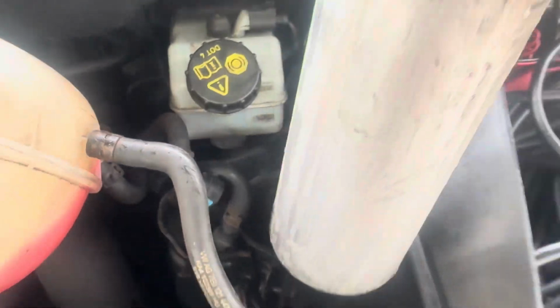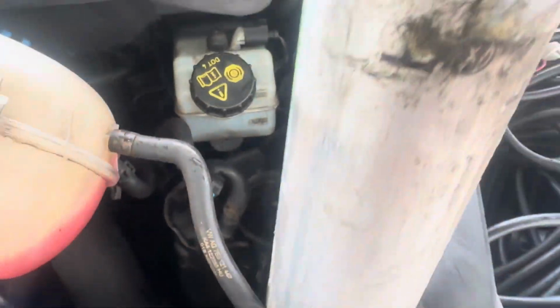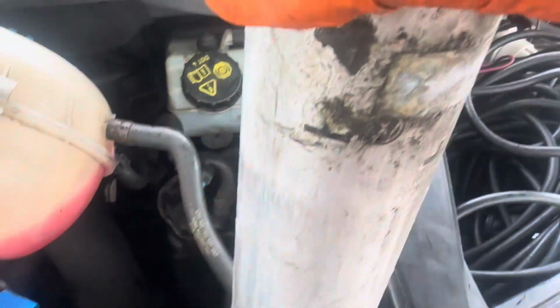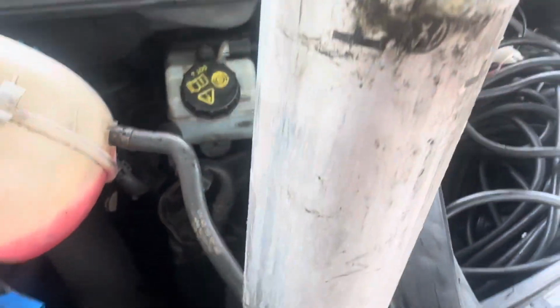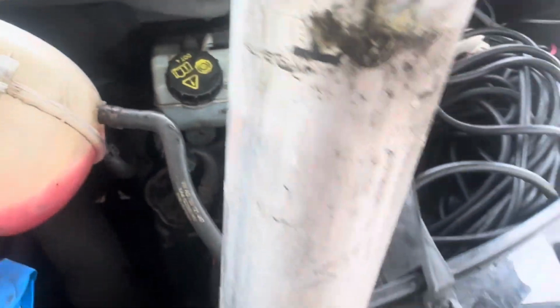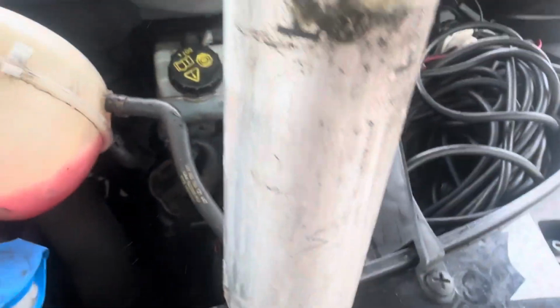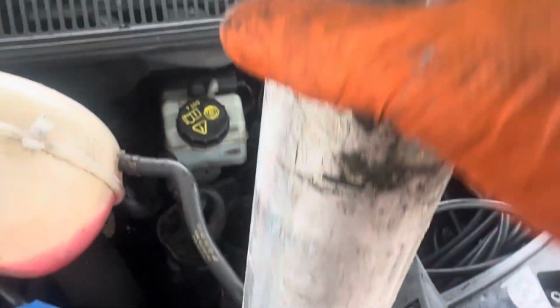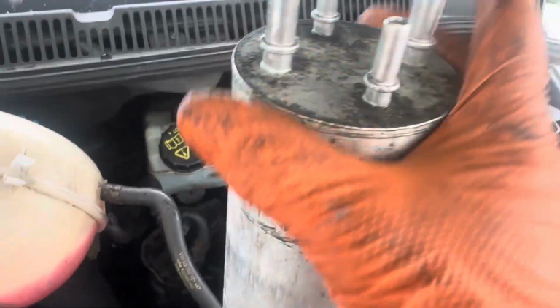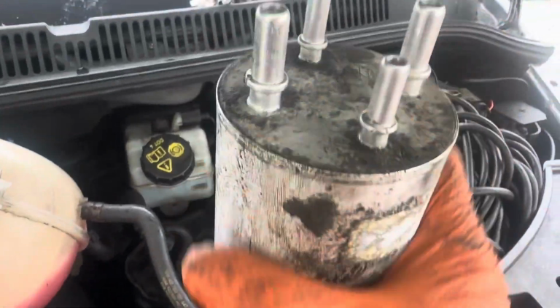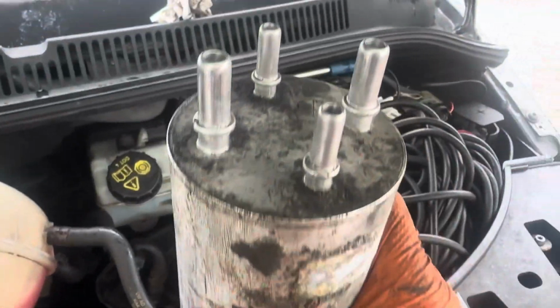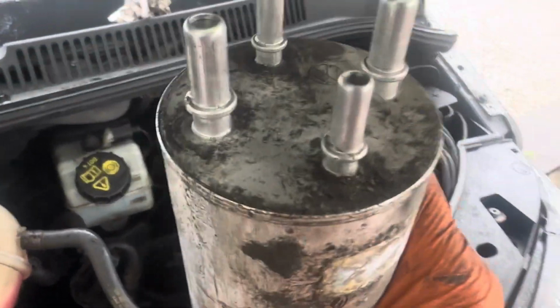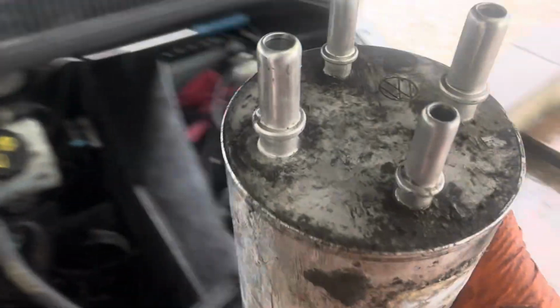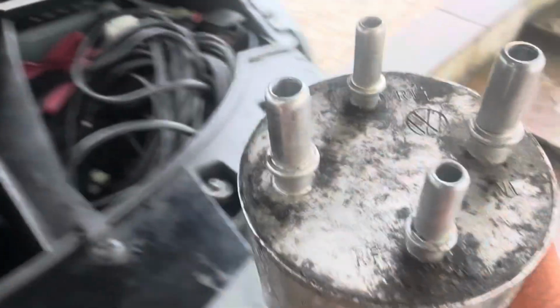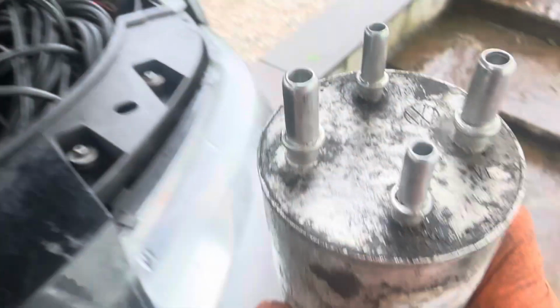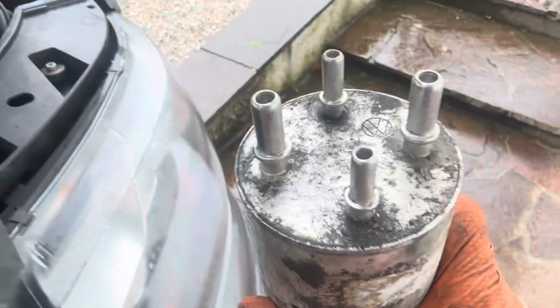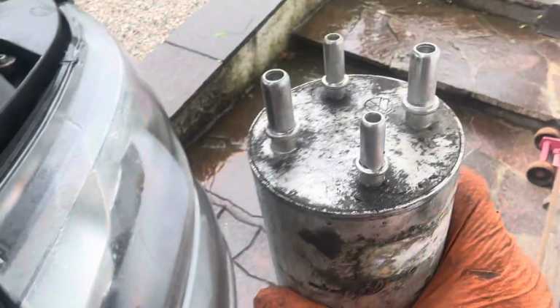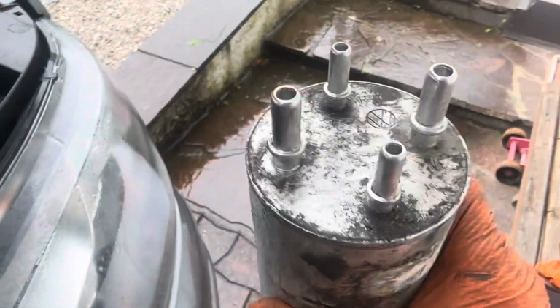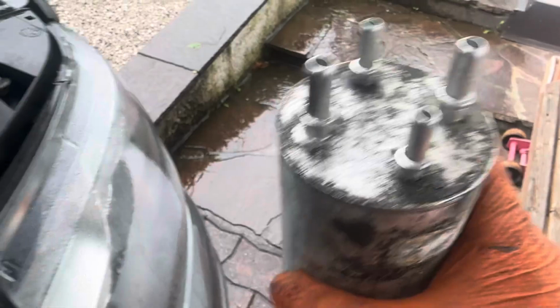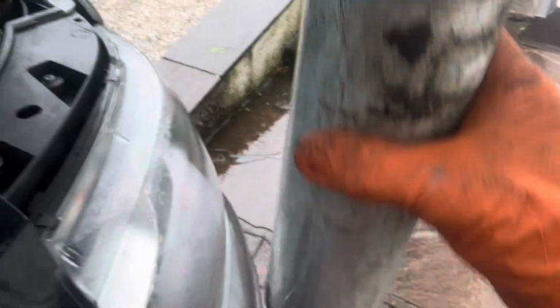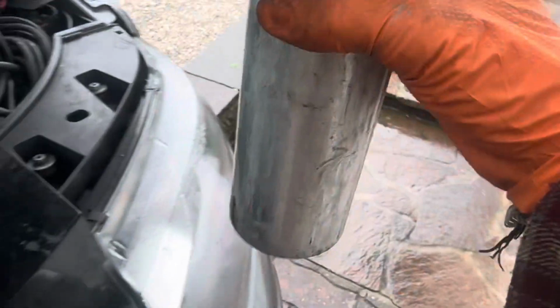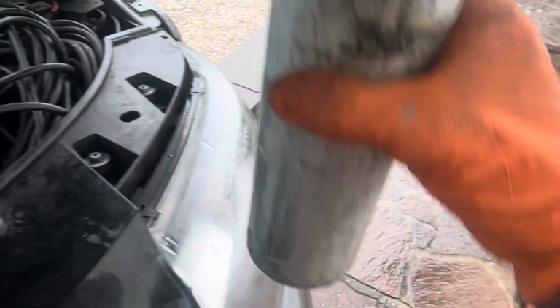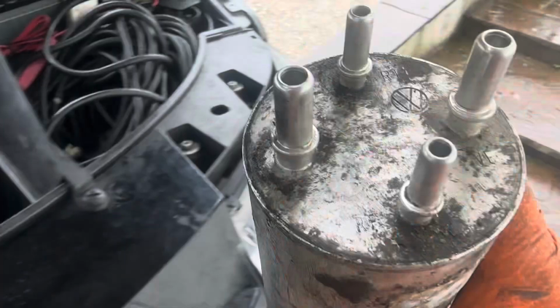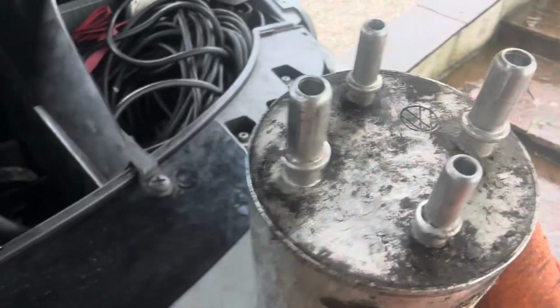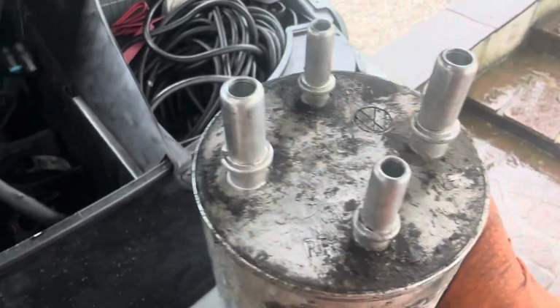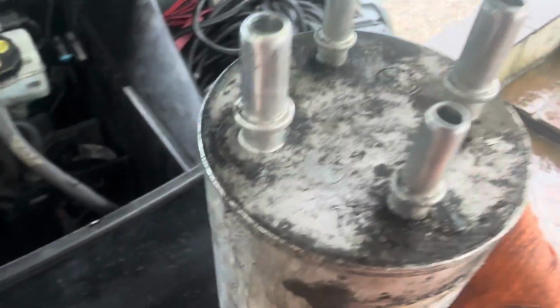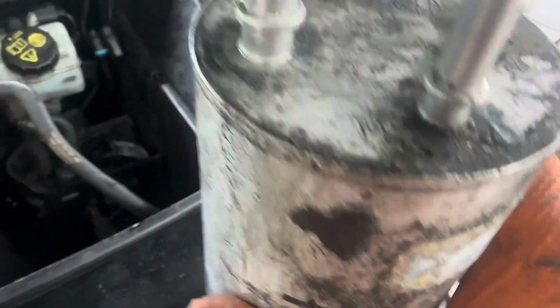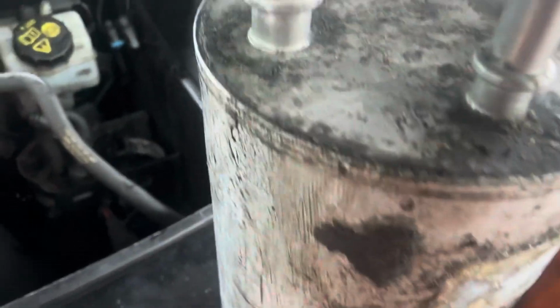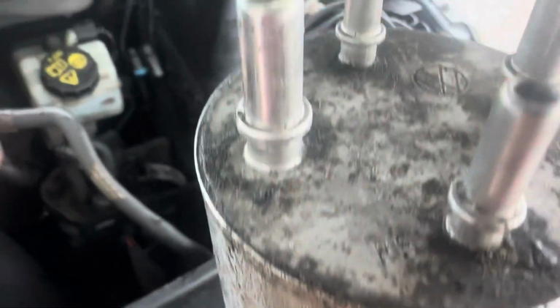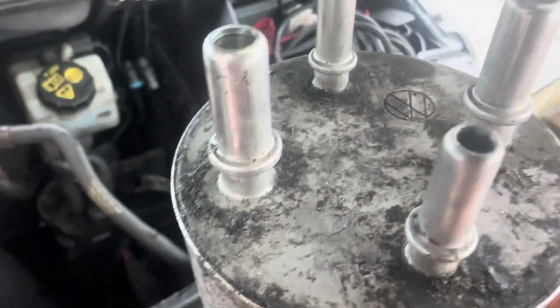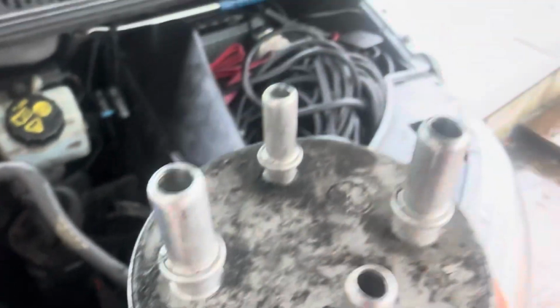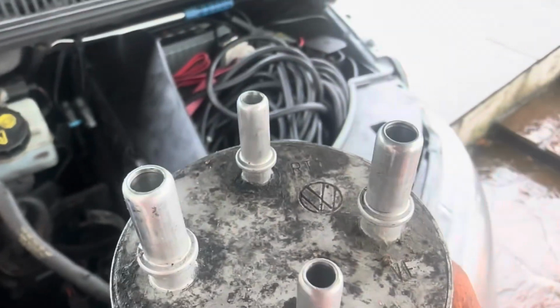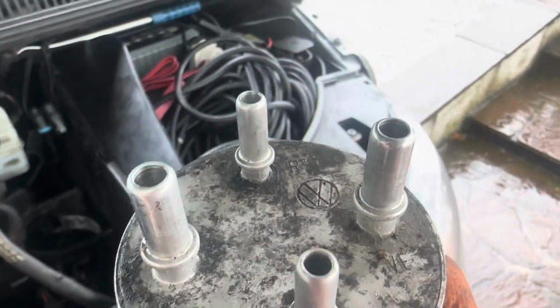So there are your old filters out. That is full of diesel — quite heavy actually. So now what we're going to do is get the new one and put it back in its place.